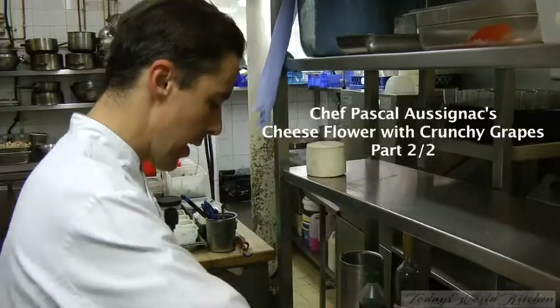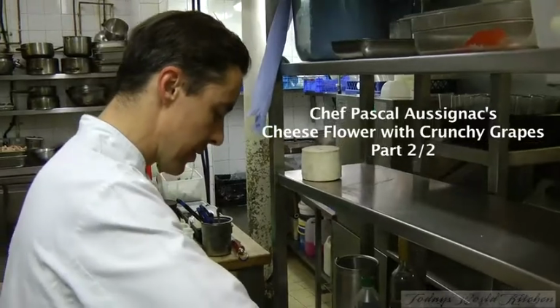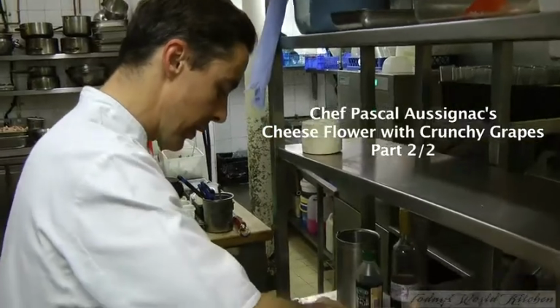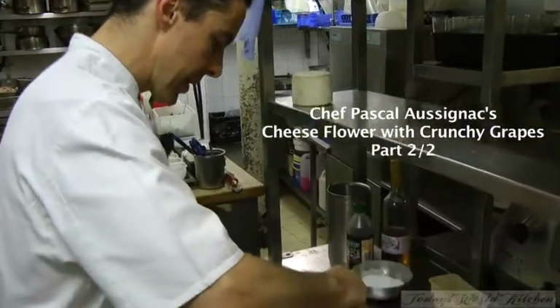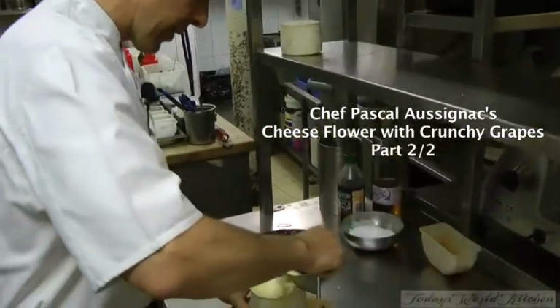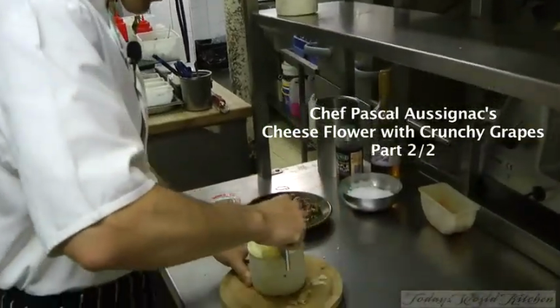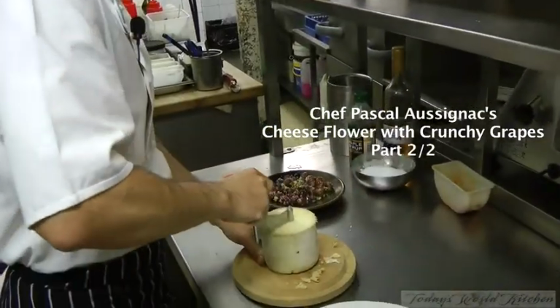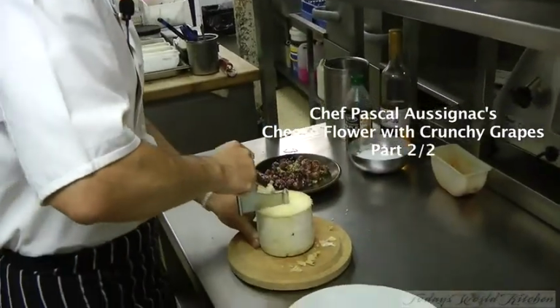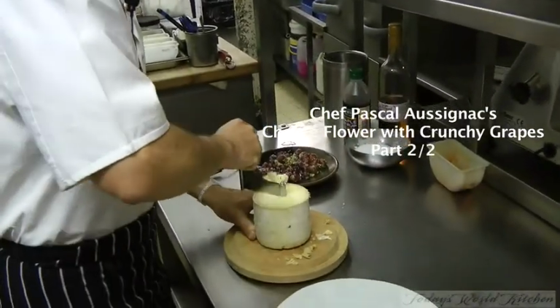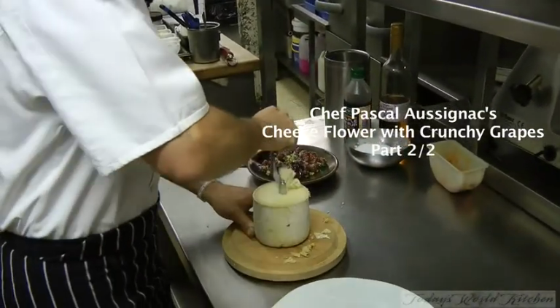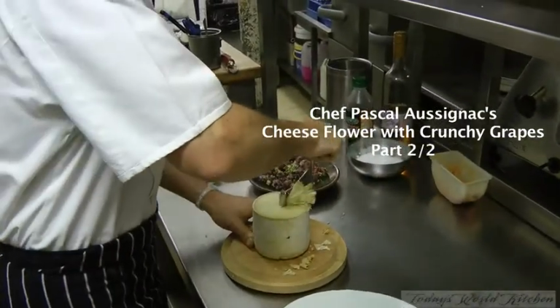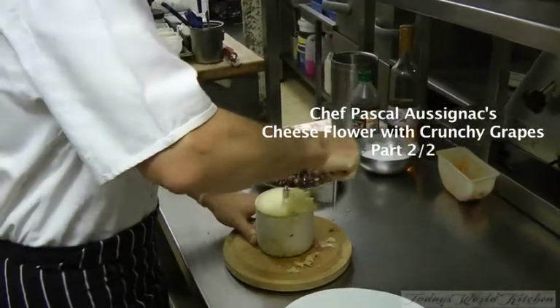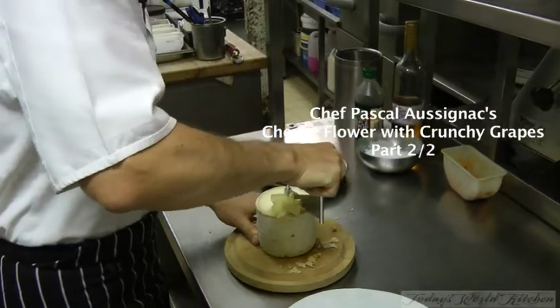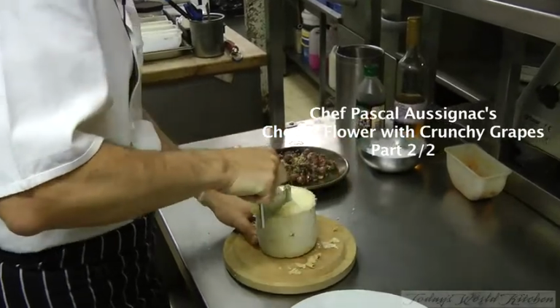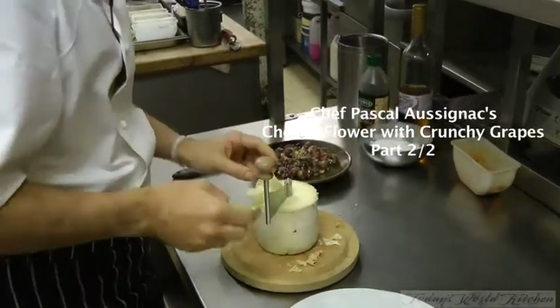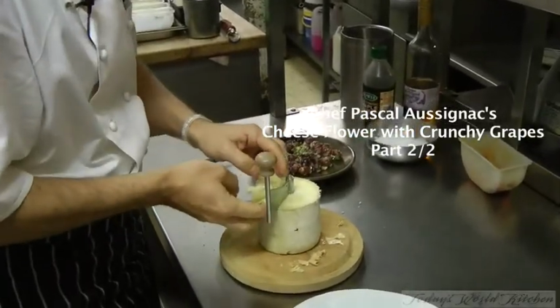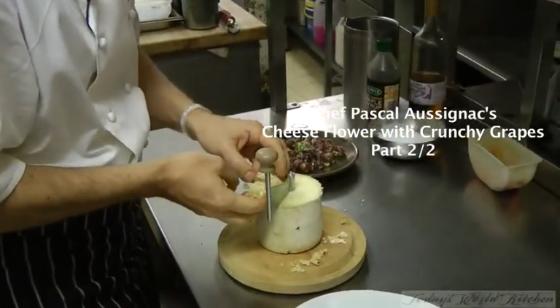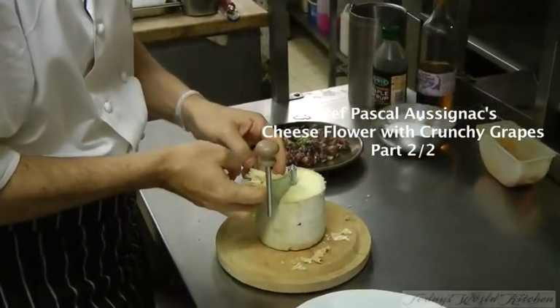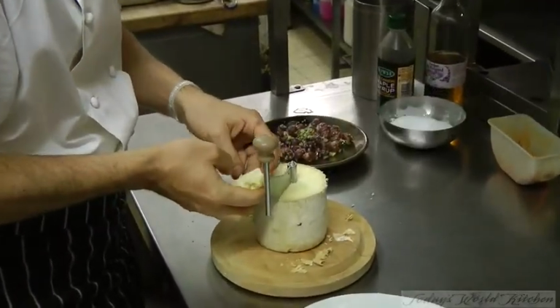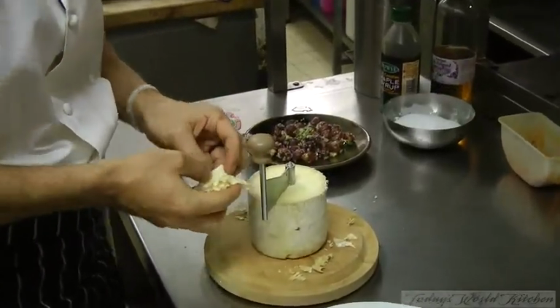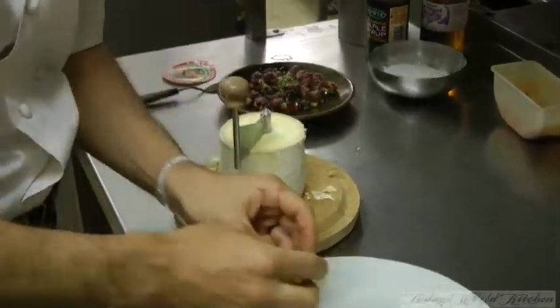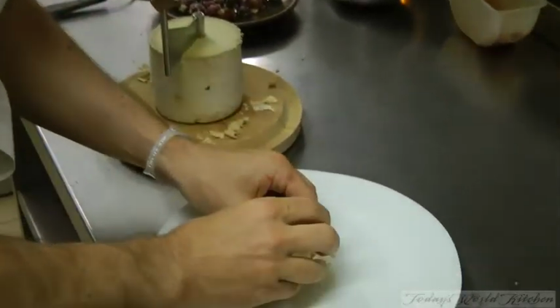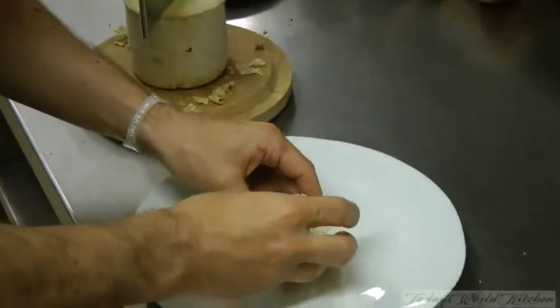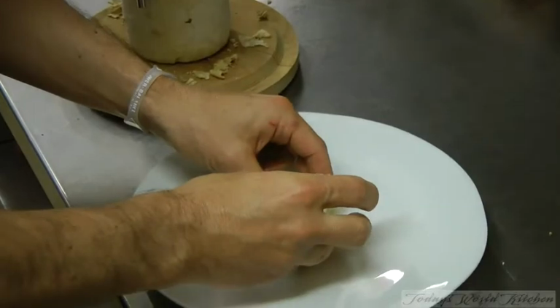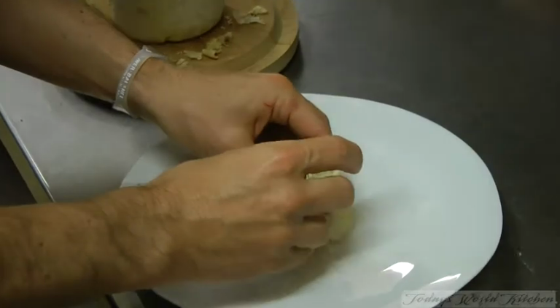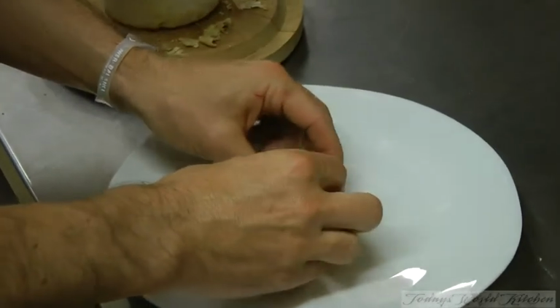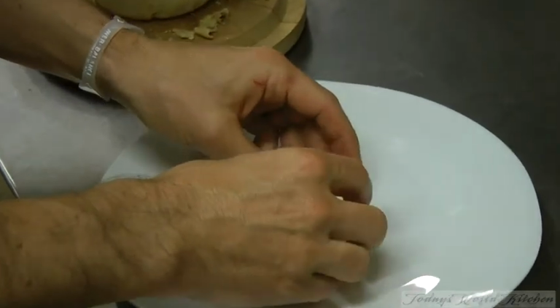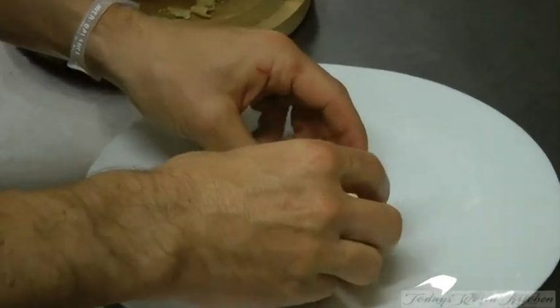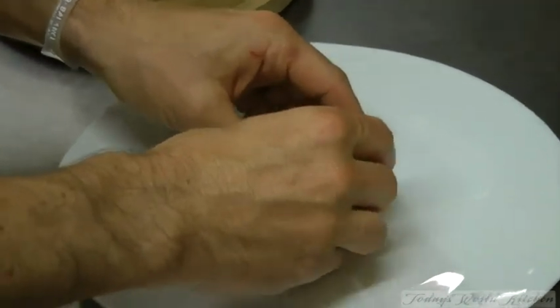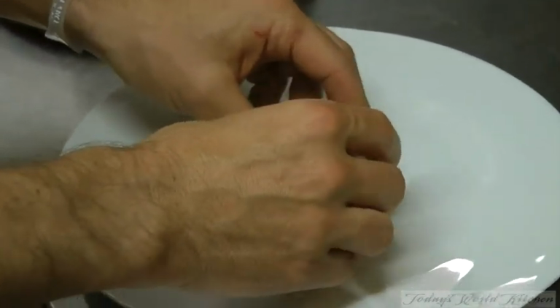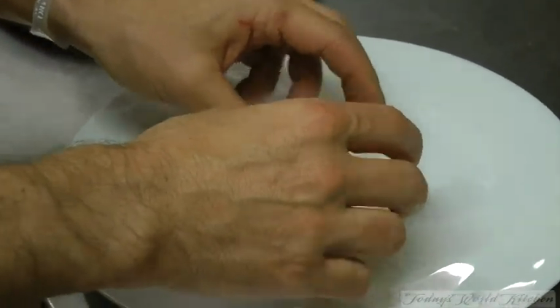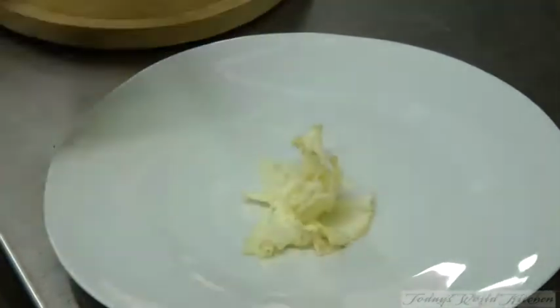All right, so we are making the shaving of the cheese. As you can see, it makes this kind of... first starts as a flower. It's quite fragile.